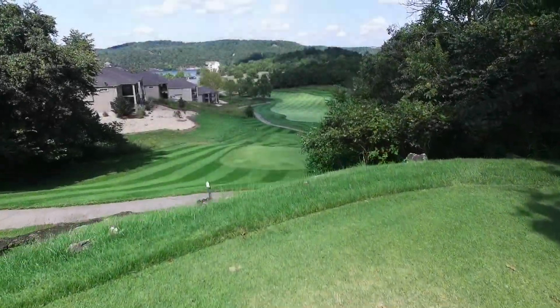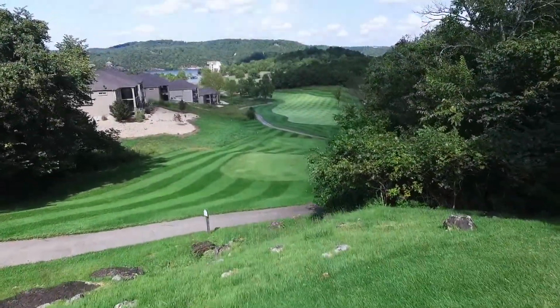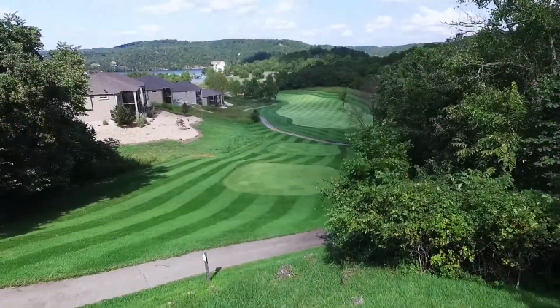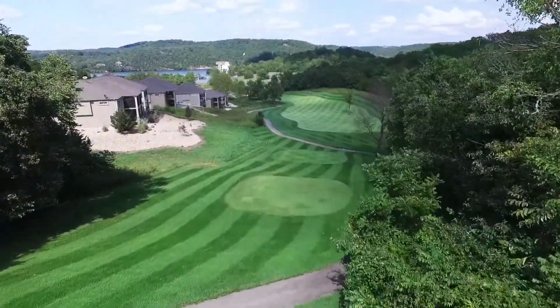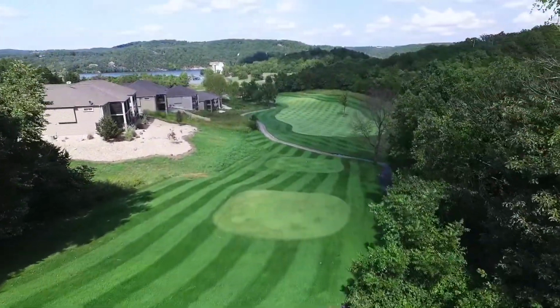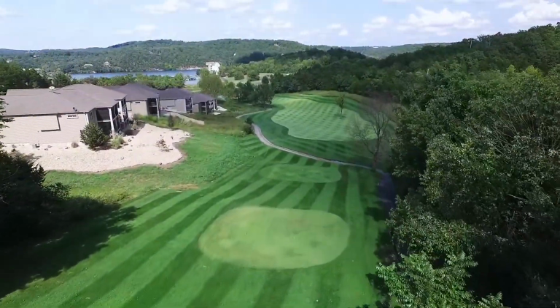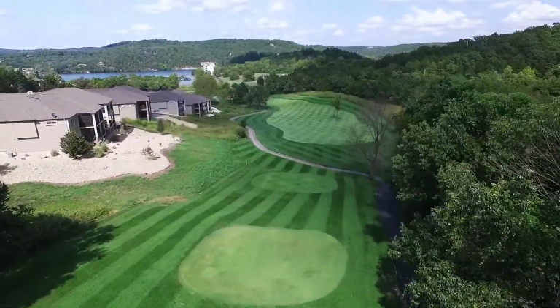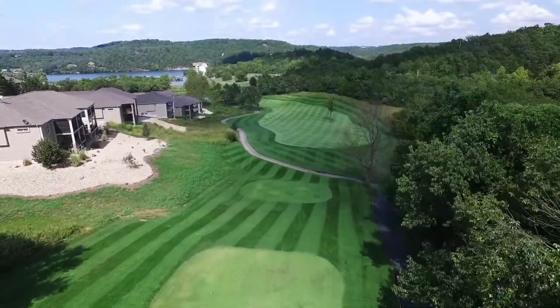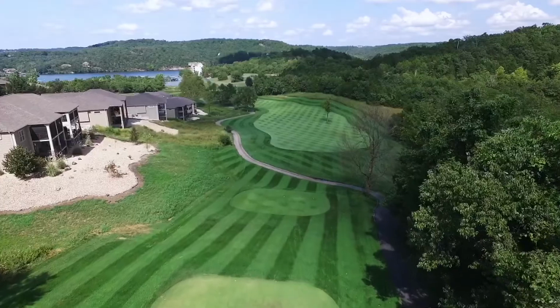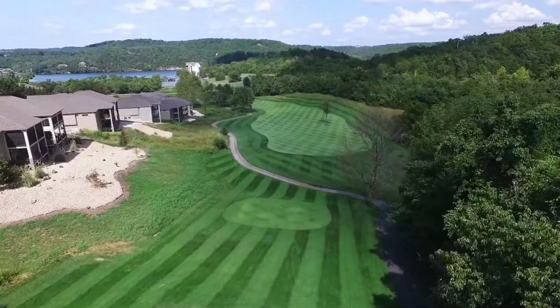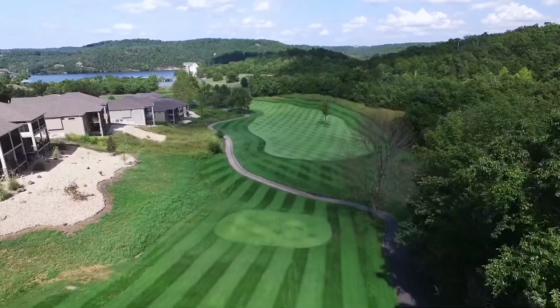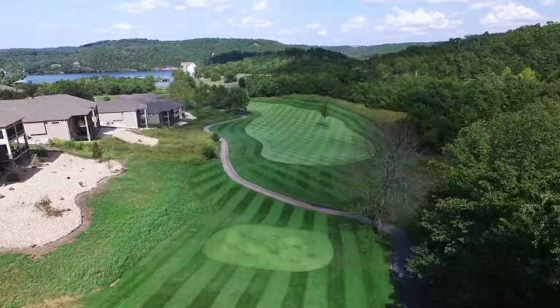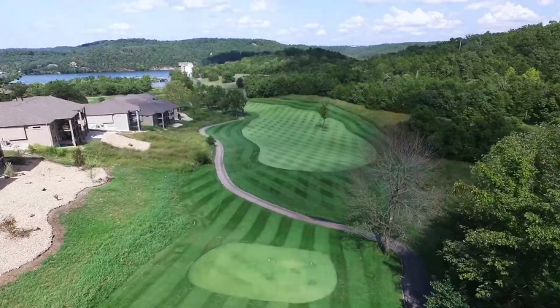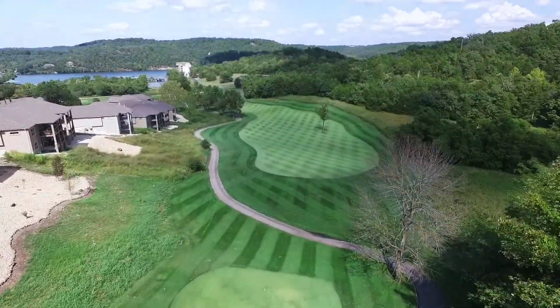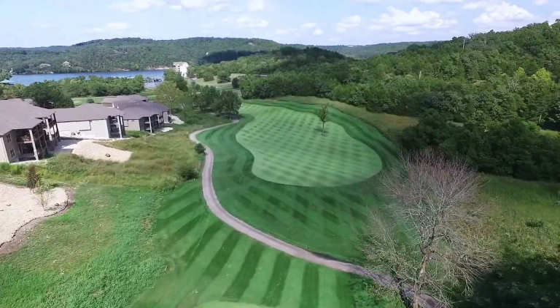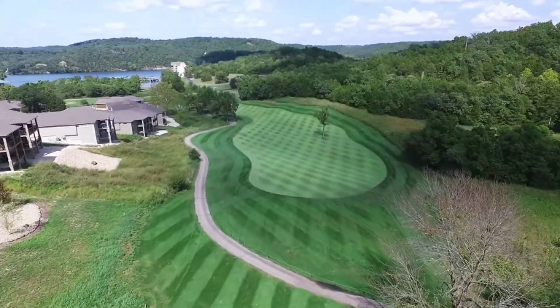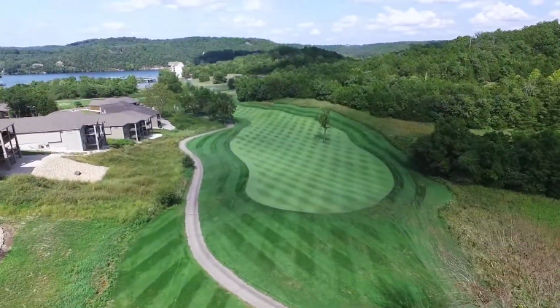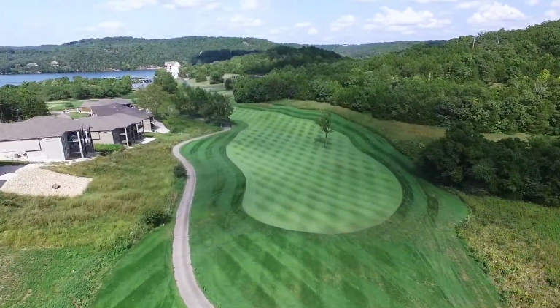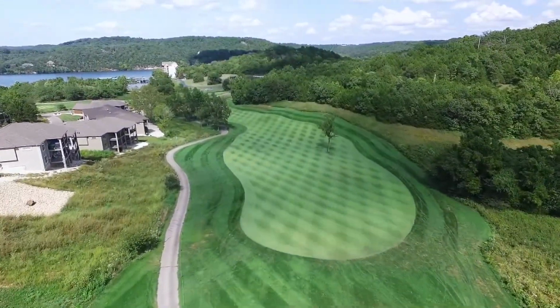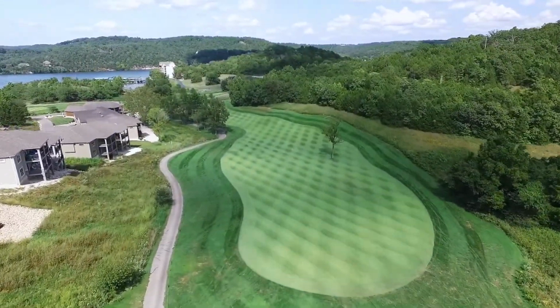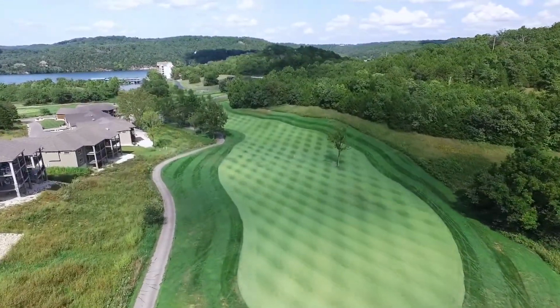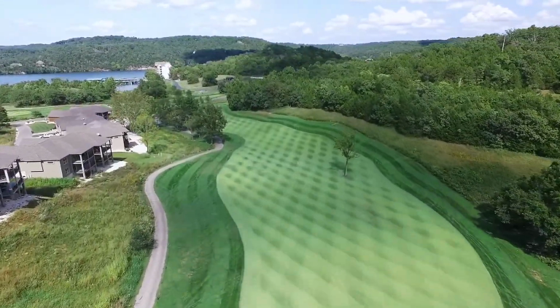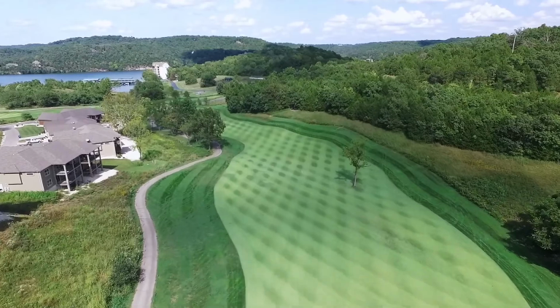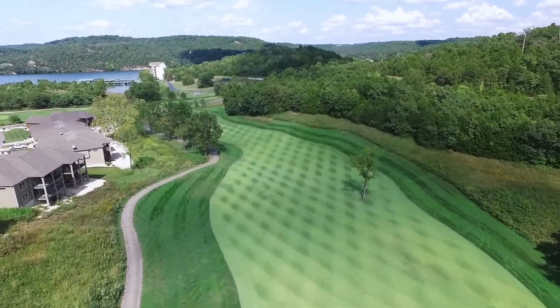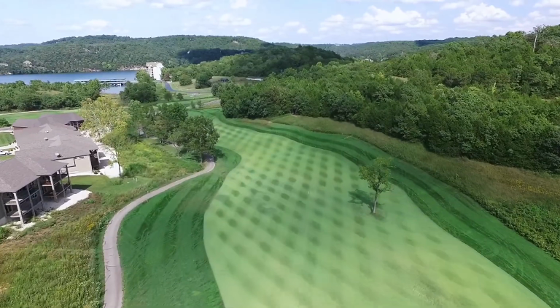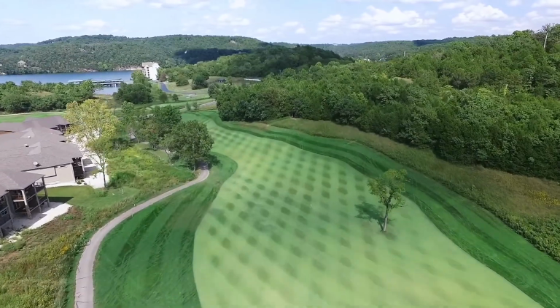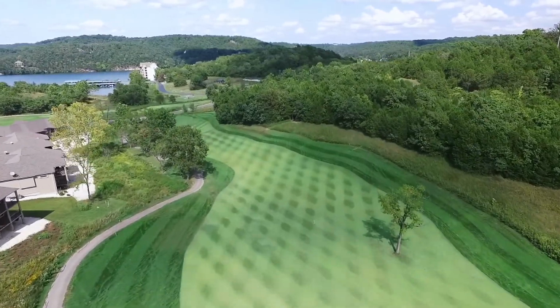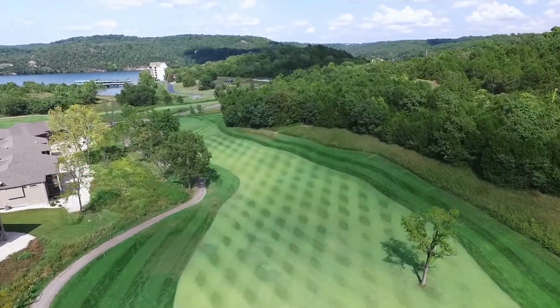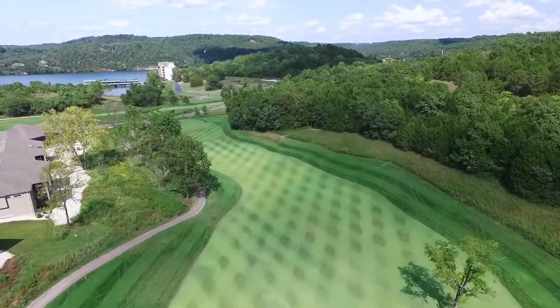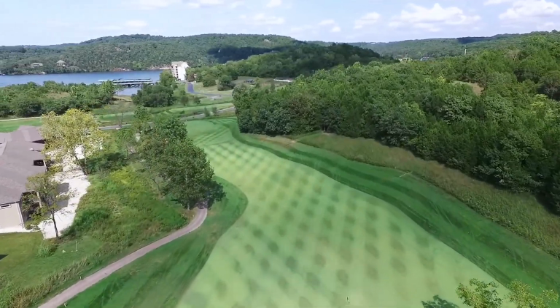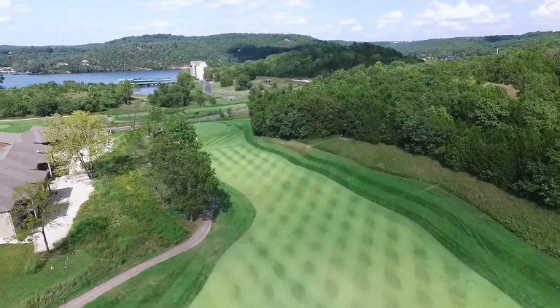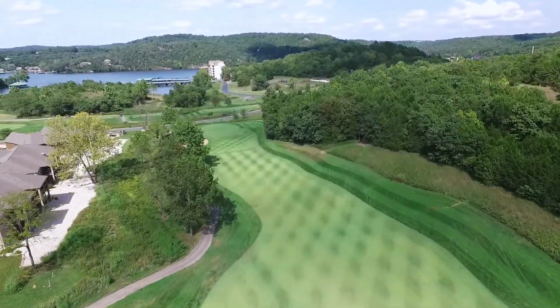Number 12 is a downhill par four with a slight dogleg to the left. The tee box, which sits more than 100 feet above the fairway, provides a wonderful view of the lake and surrounding area.